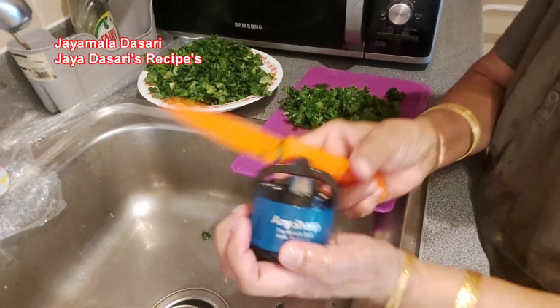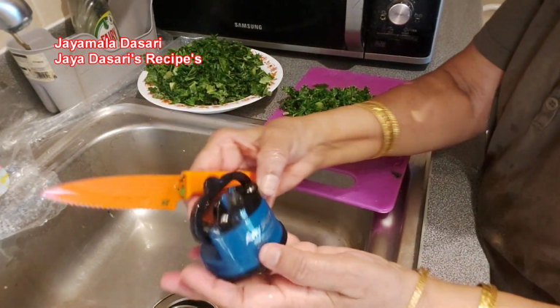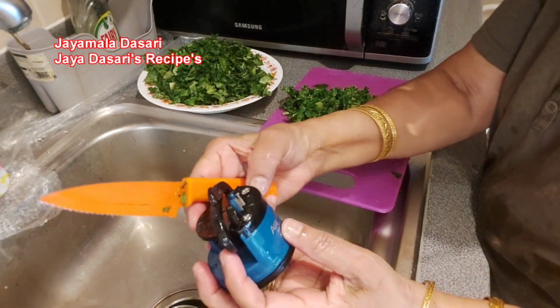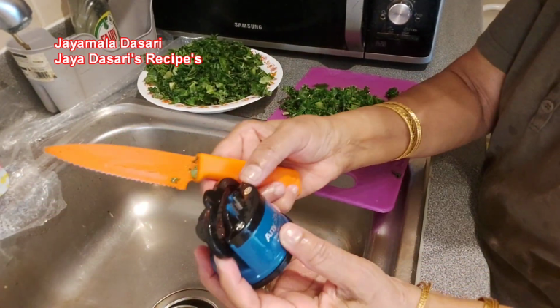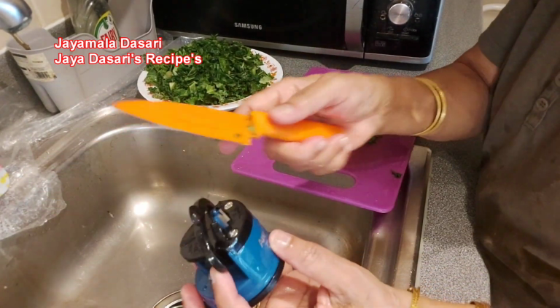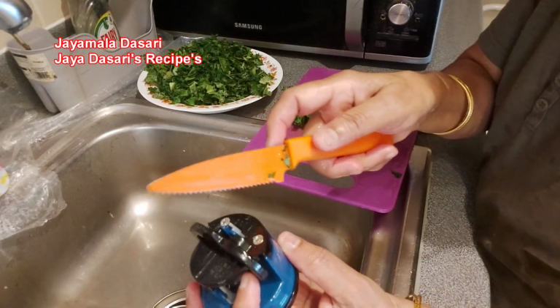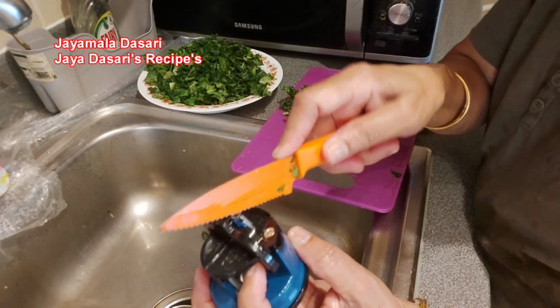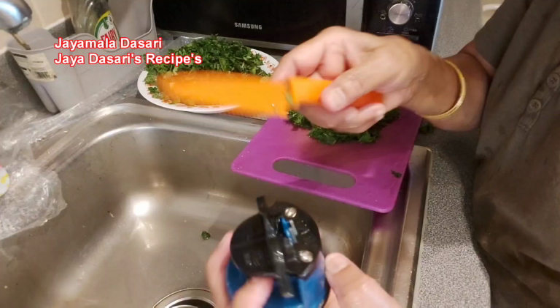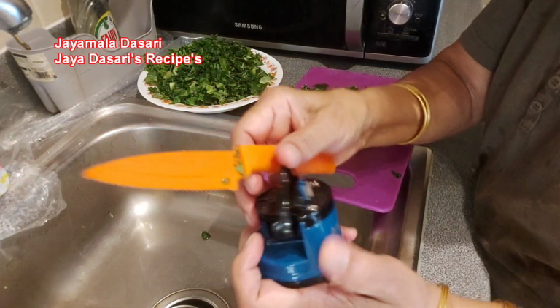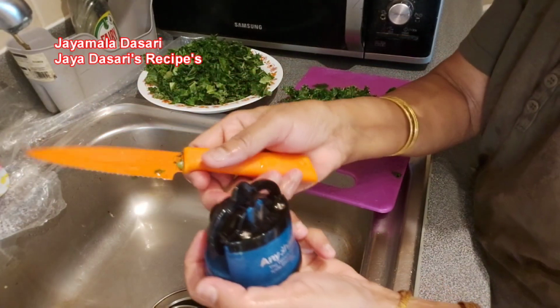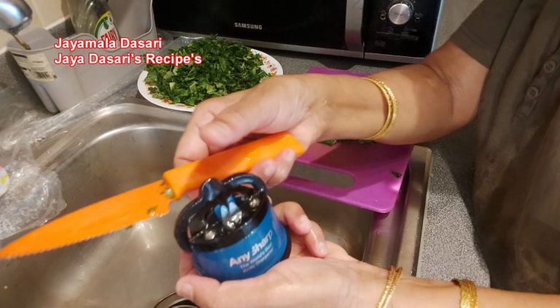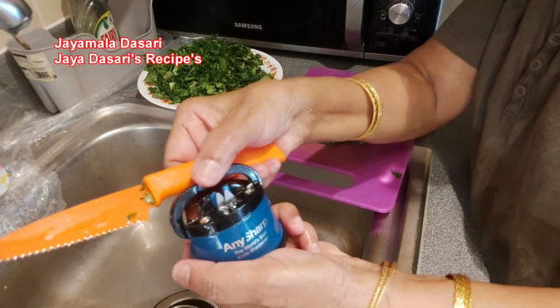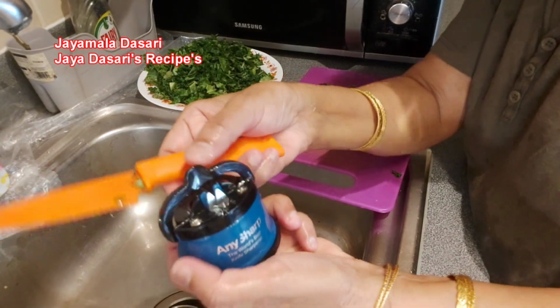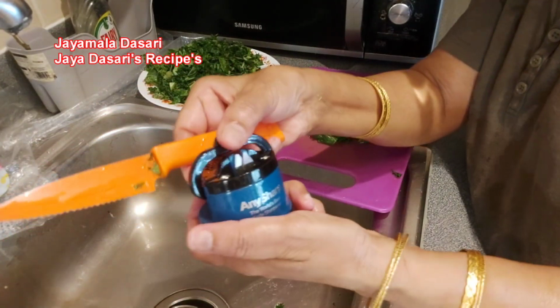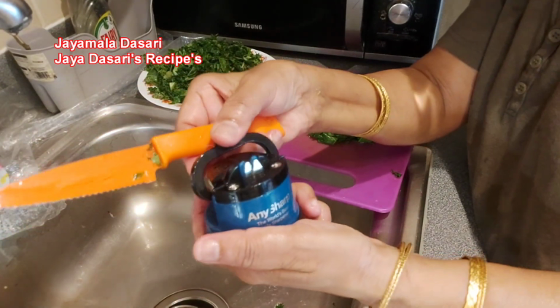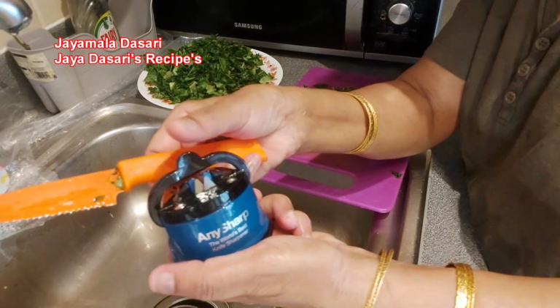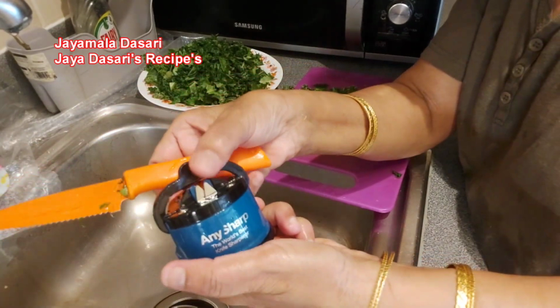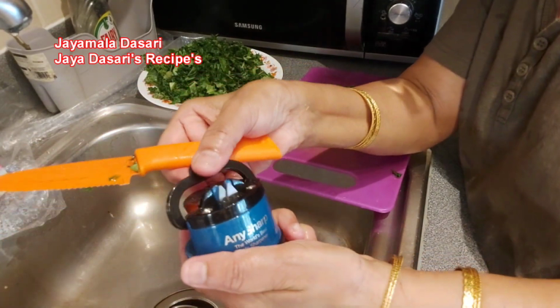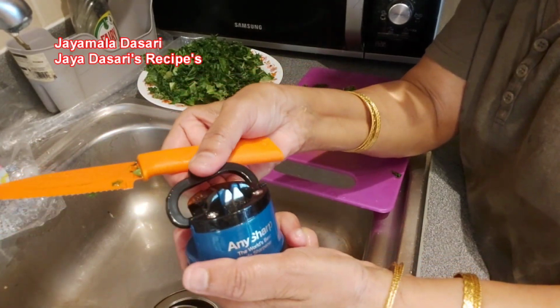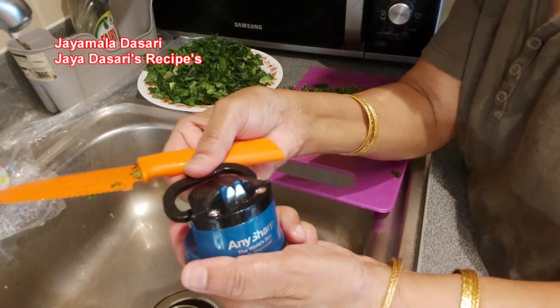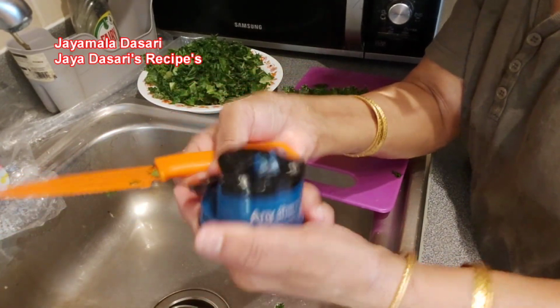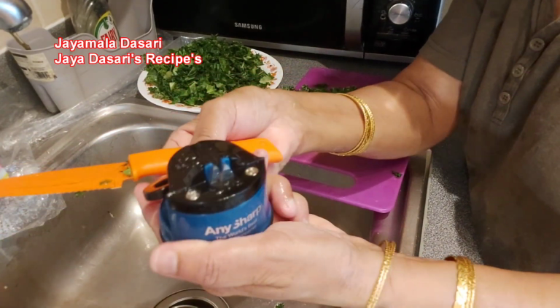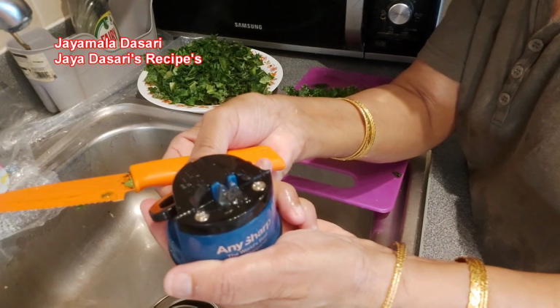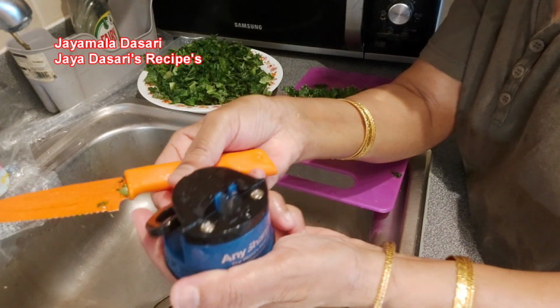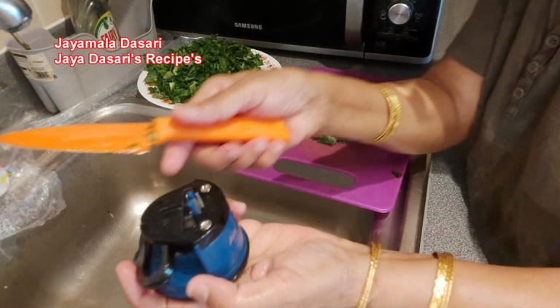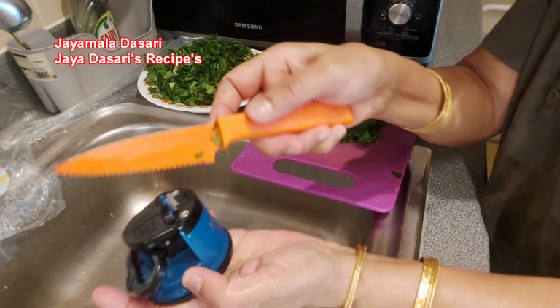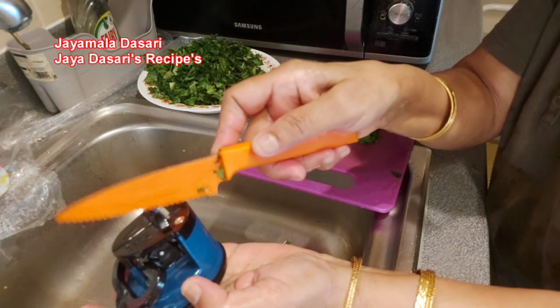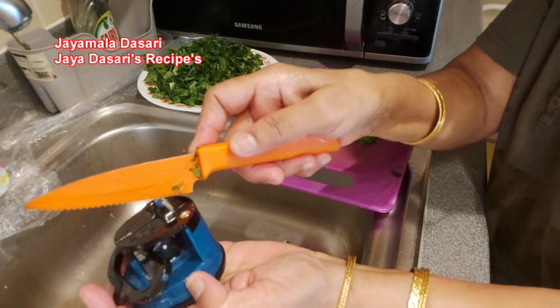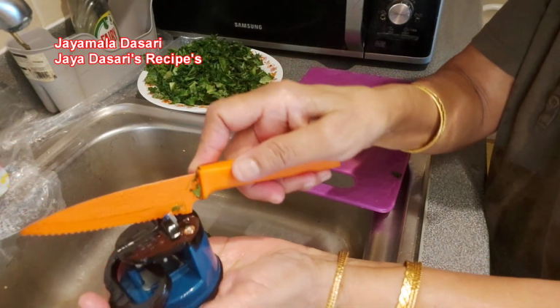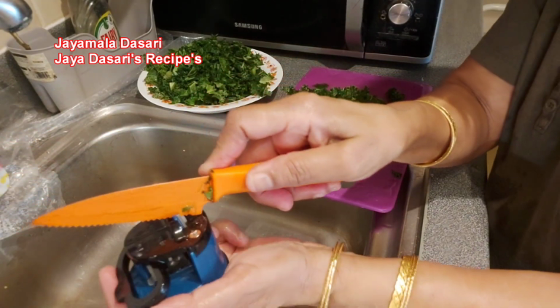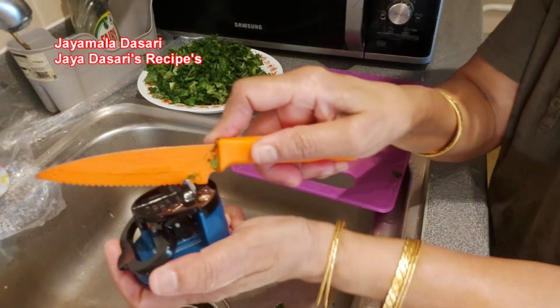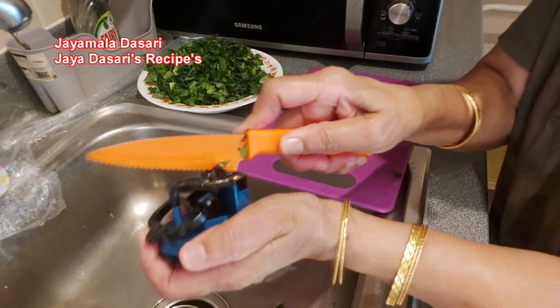The top is lockable — you just press down like that, and now you sharpen the knife.